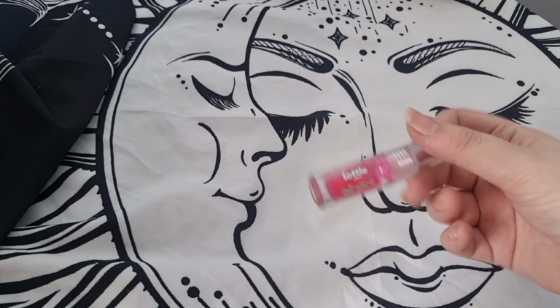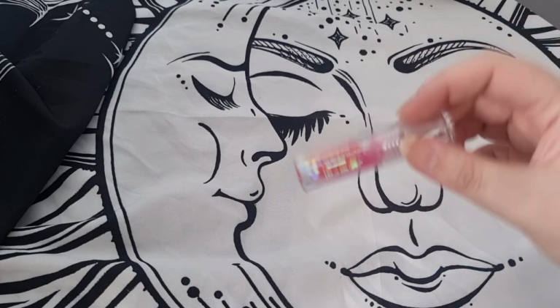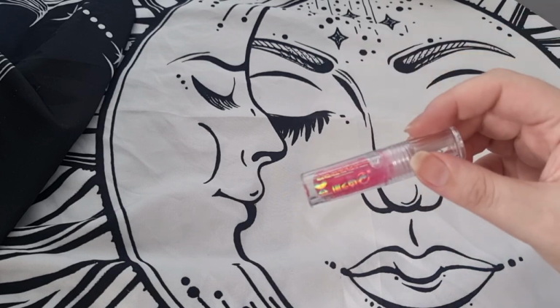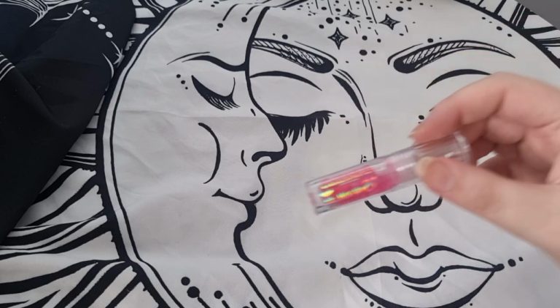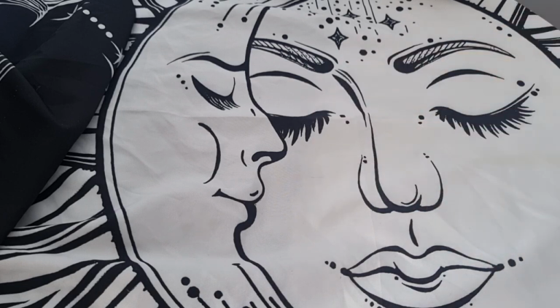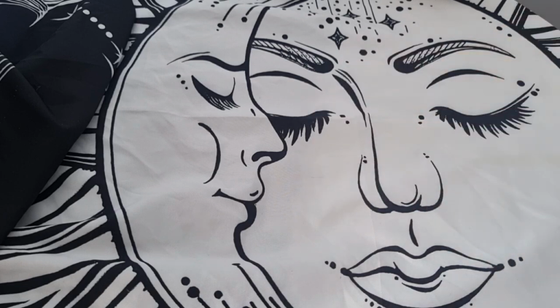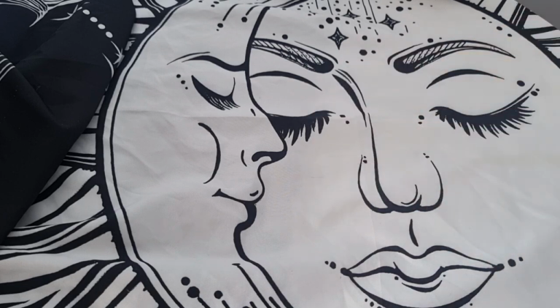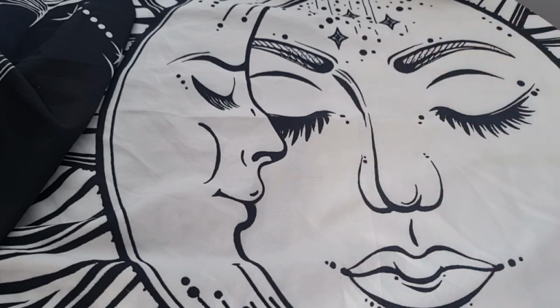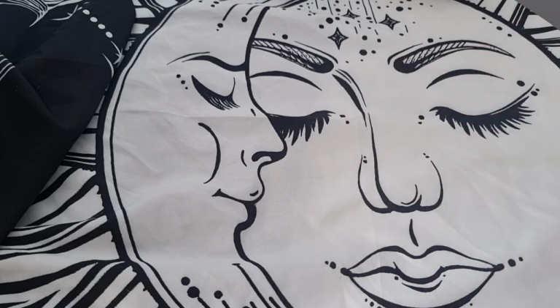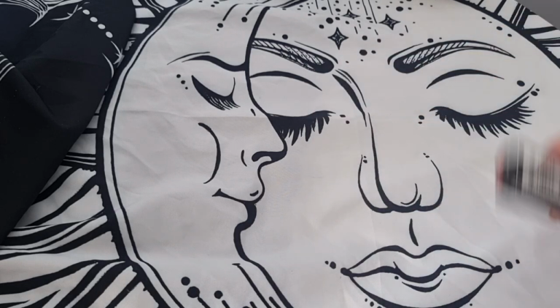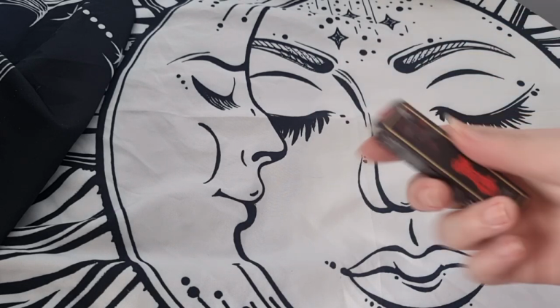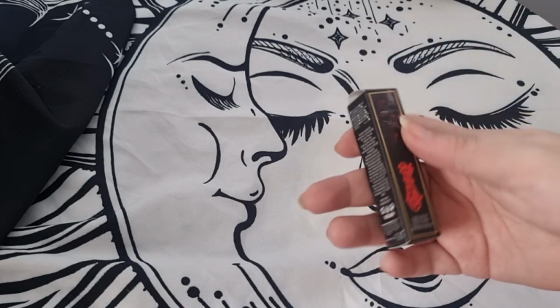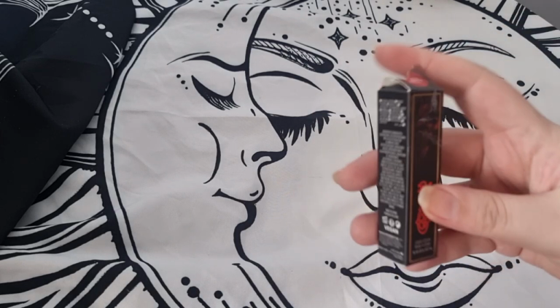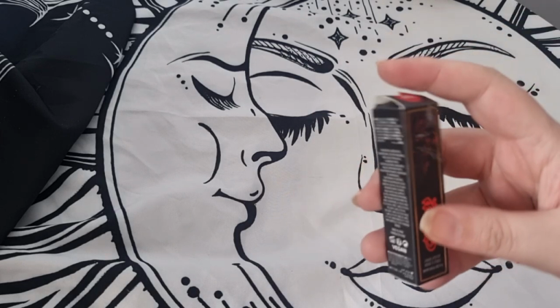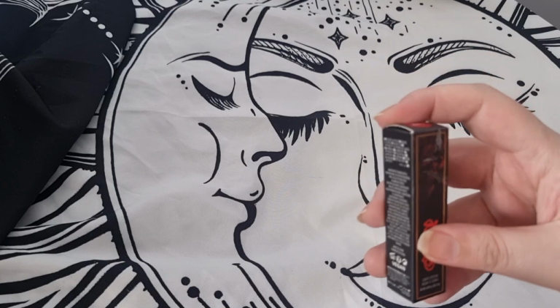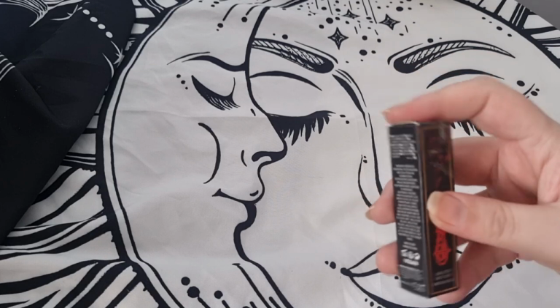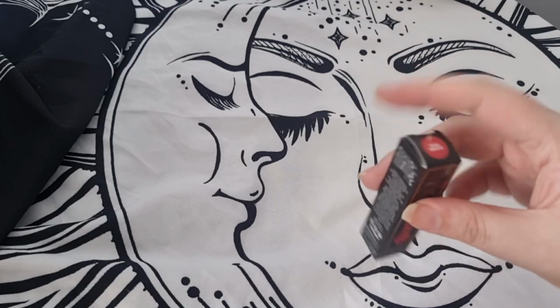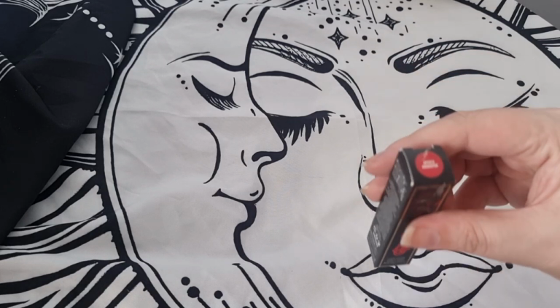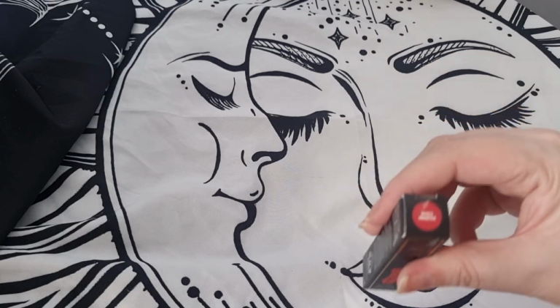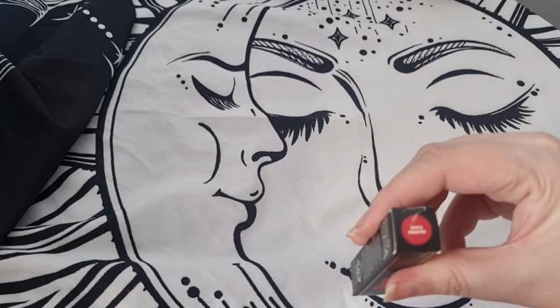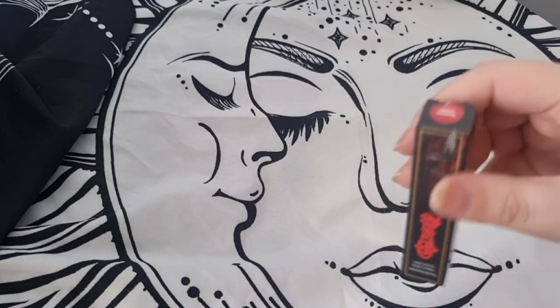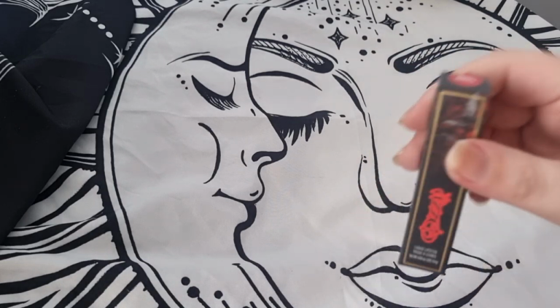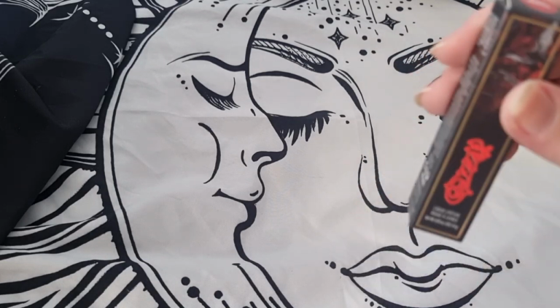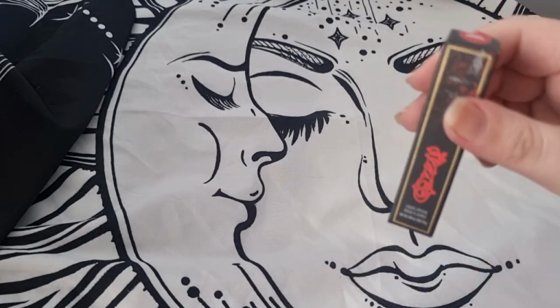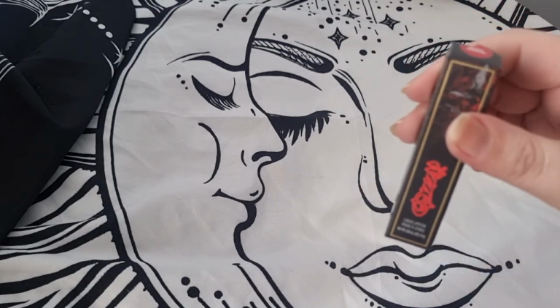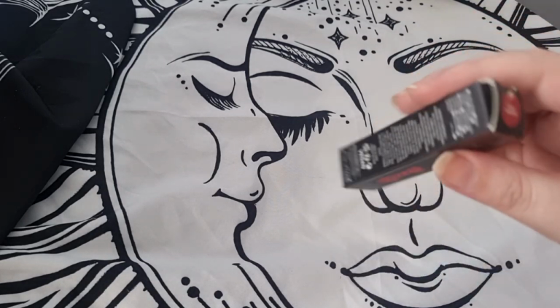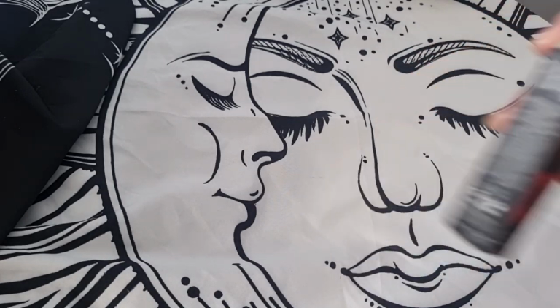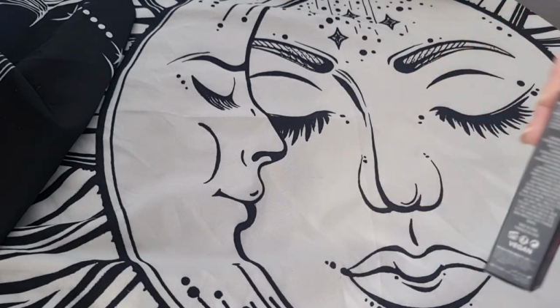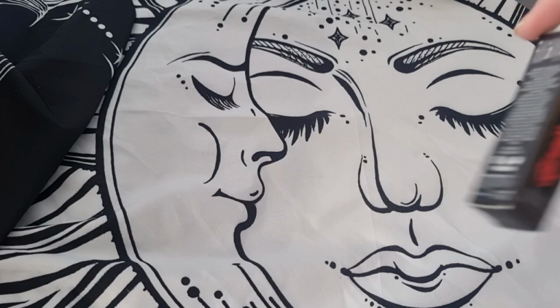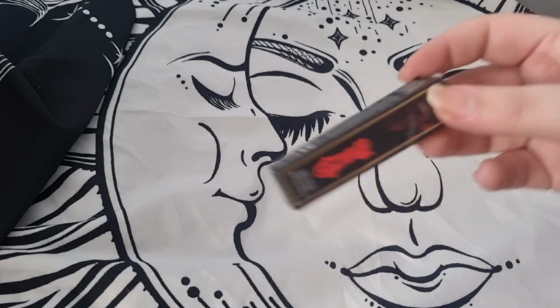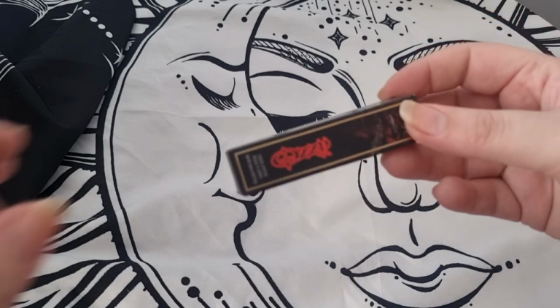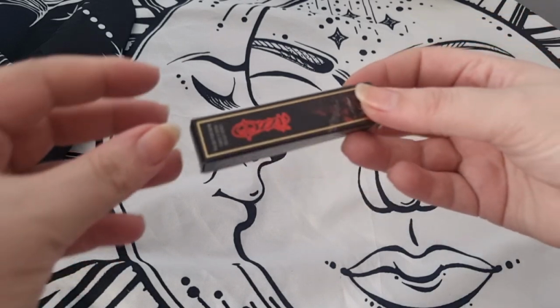I have a Lip Oil by Lottie London — lip oils are just standard for me, I love them so much, so I'm going to keep this one.